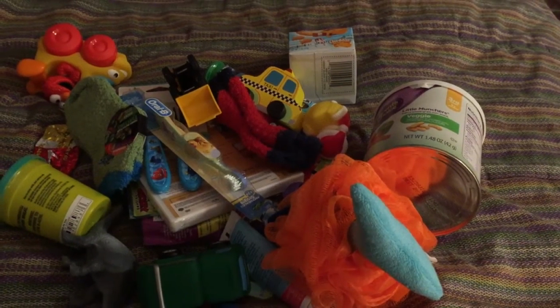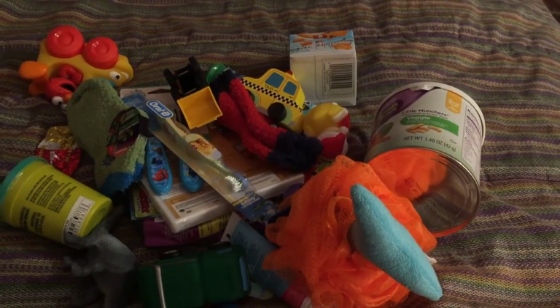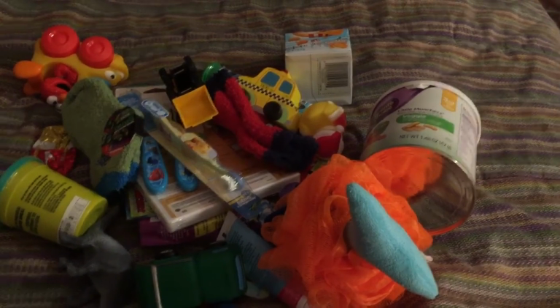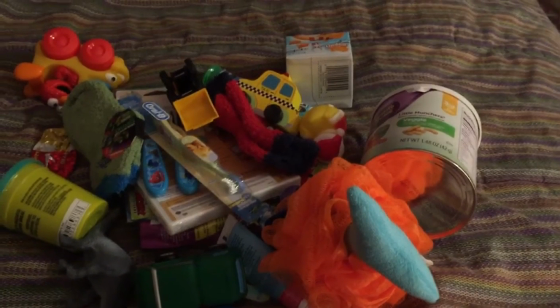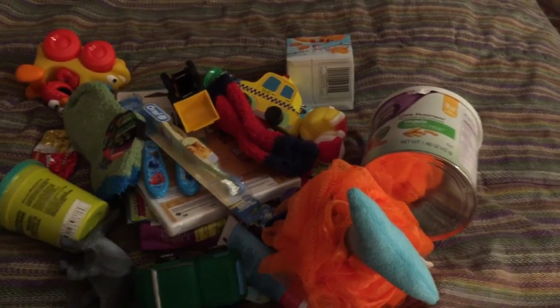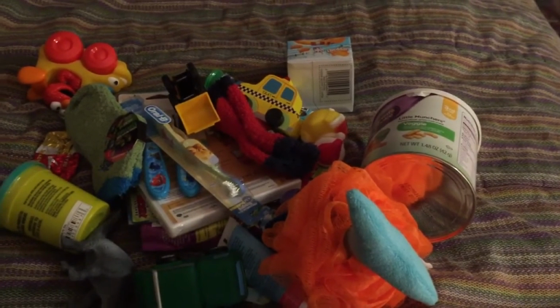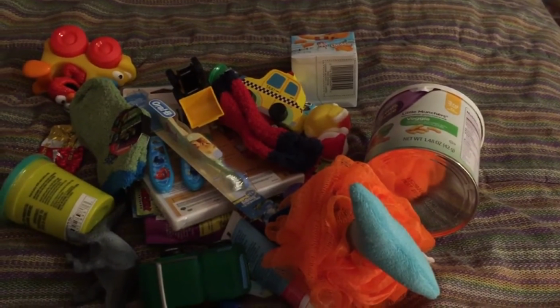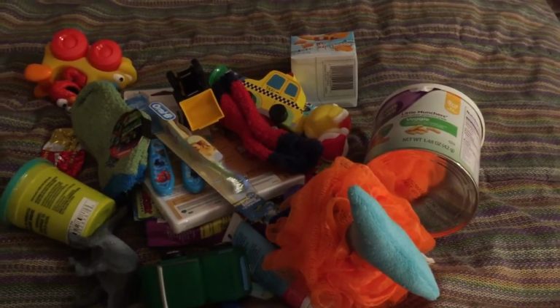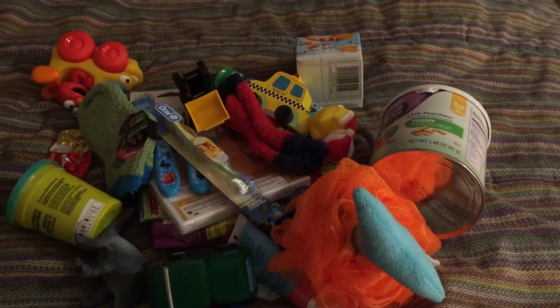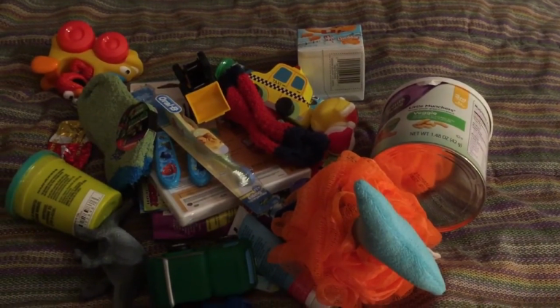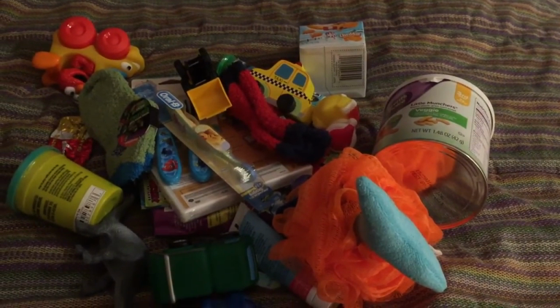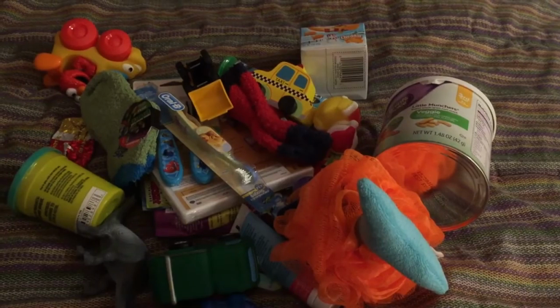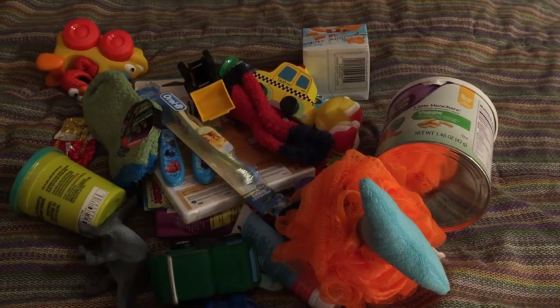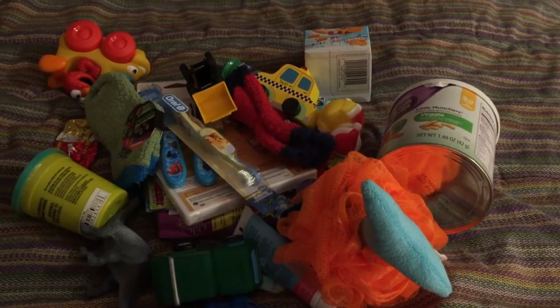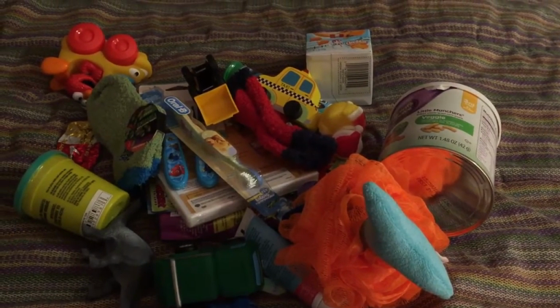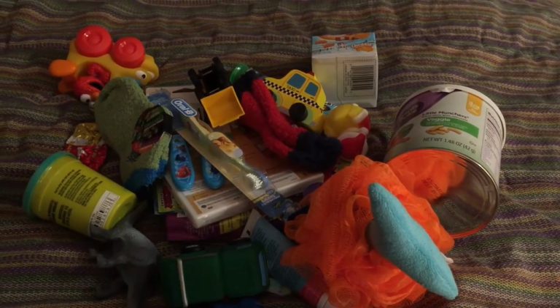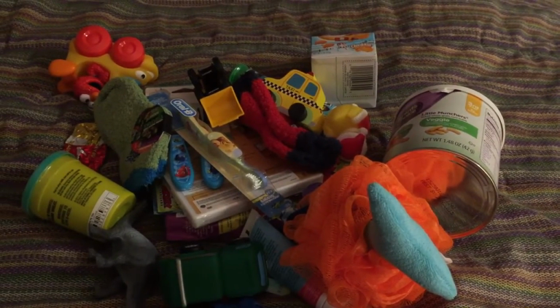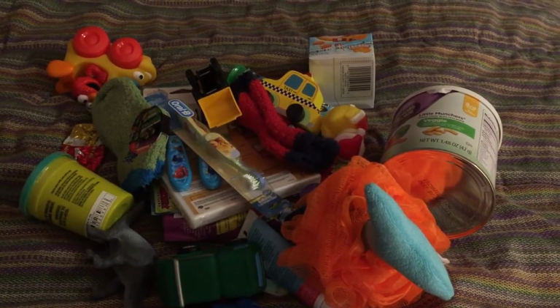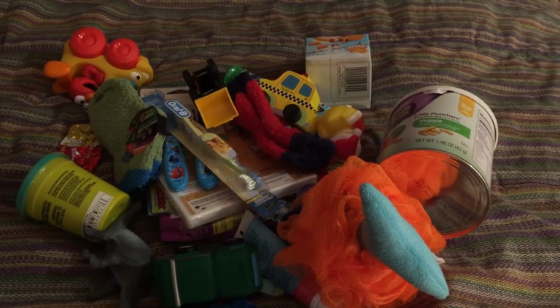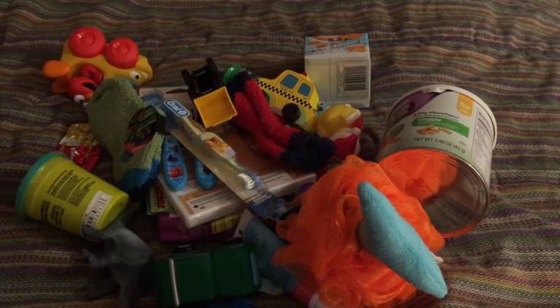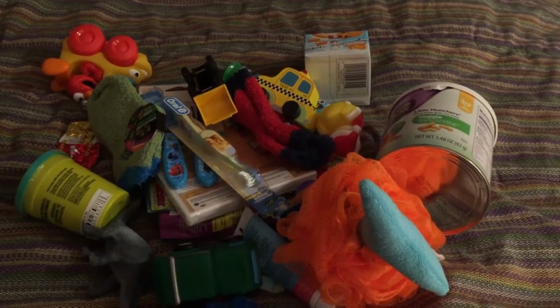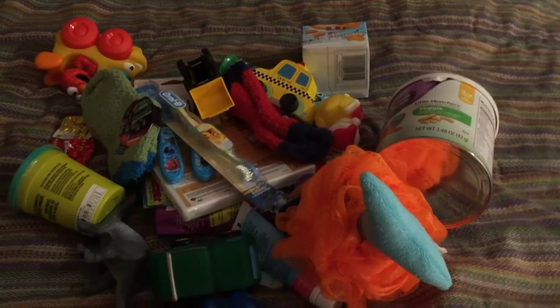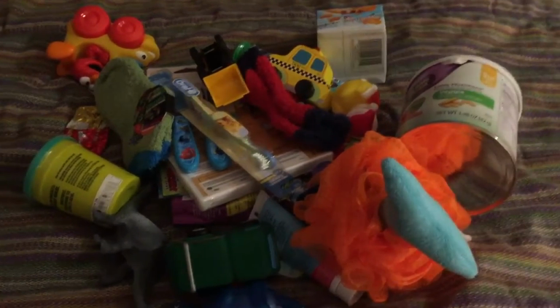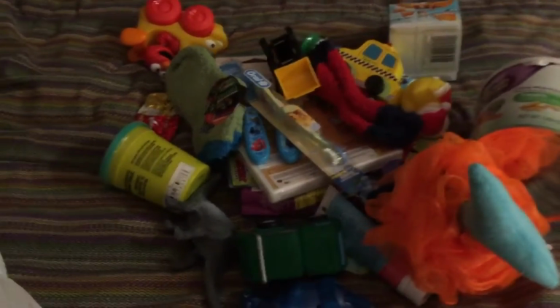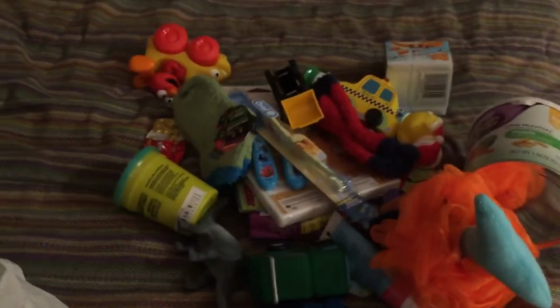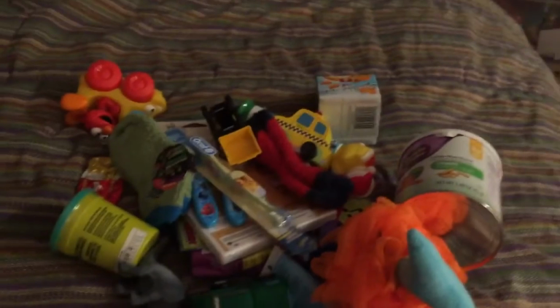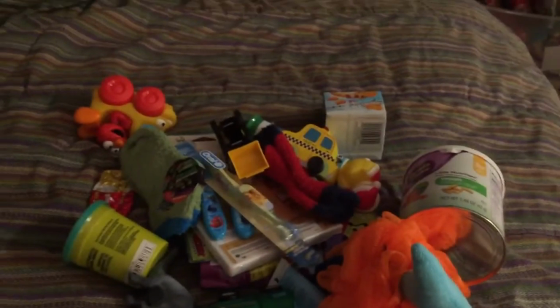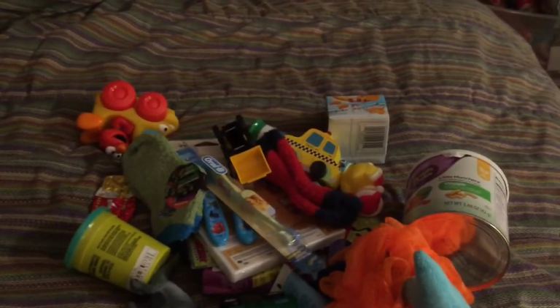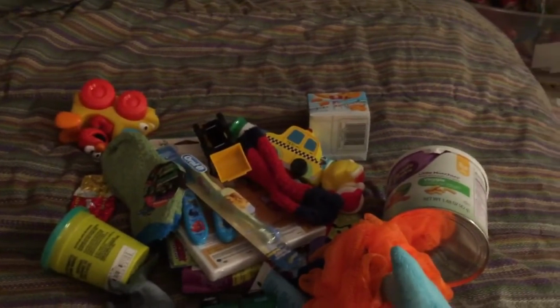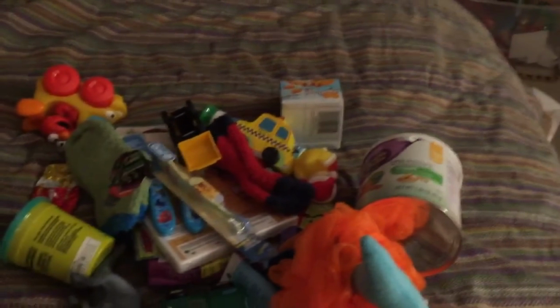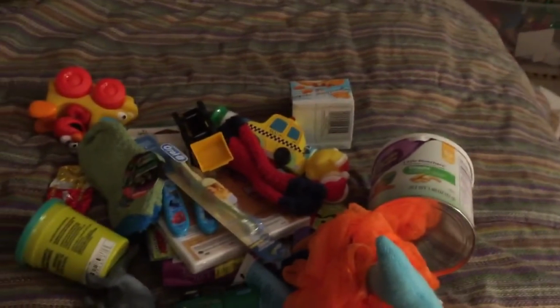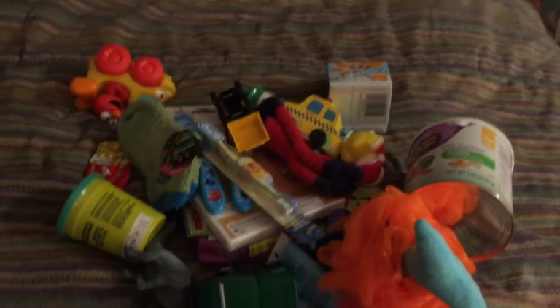Hi everyone and Merry Christmas! I just wanted to share what I was putting in my one and a half year old's stocking for Christmas, in case you needed any last minute stocking stuffer ideas.